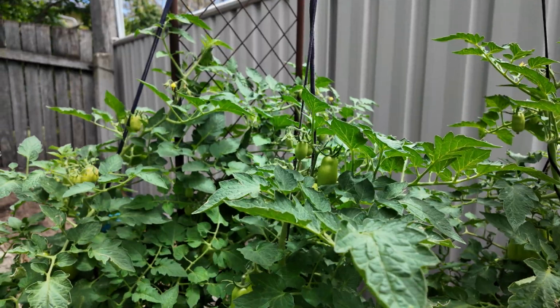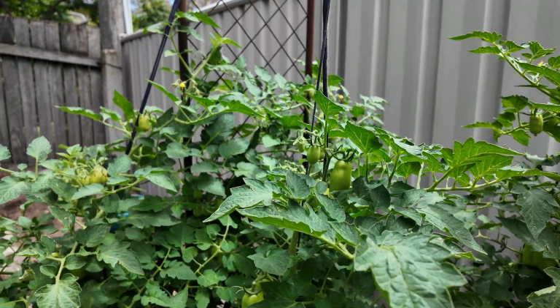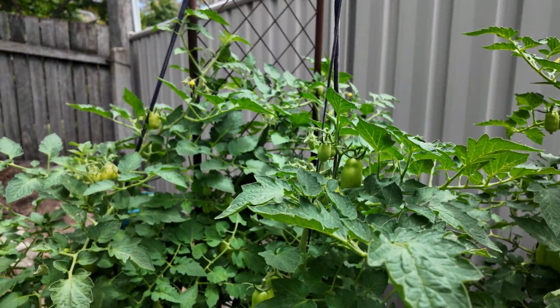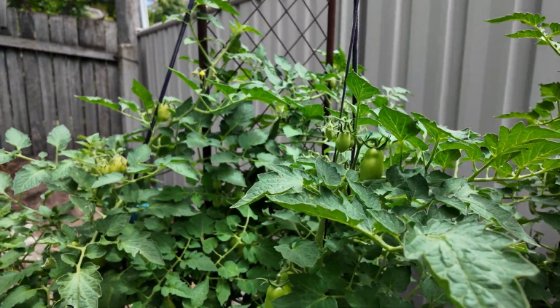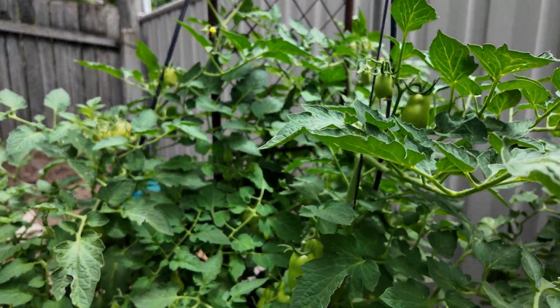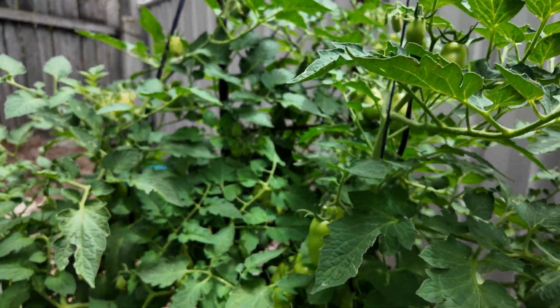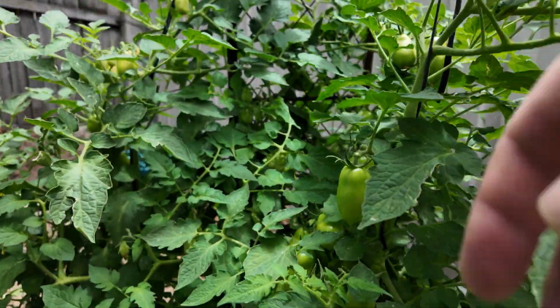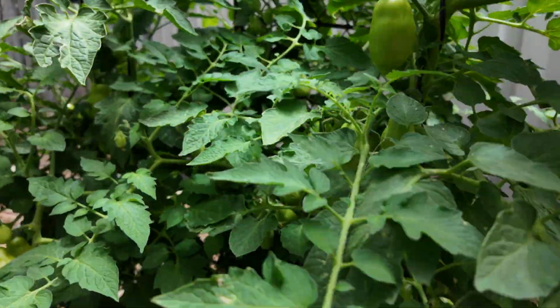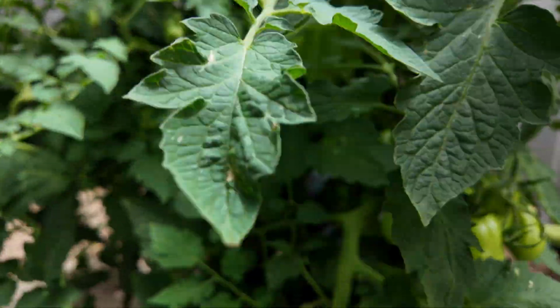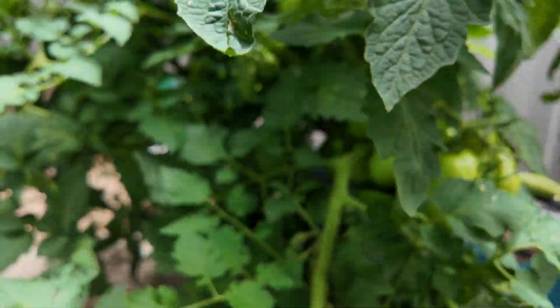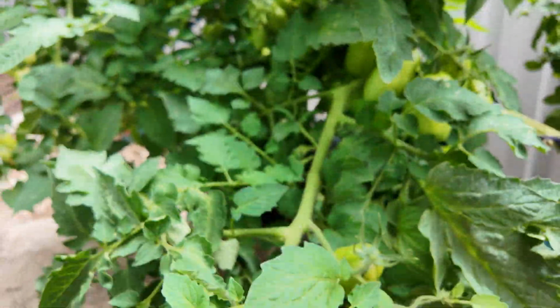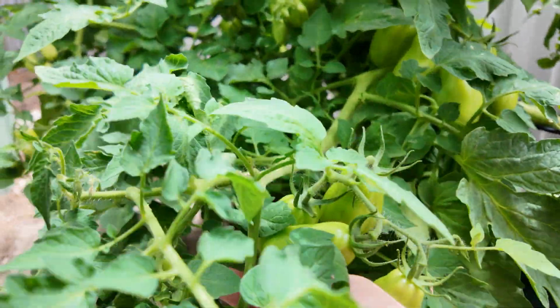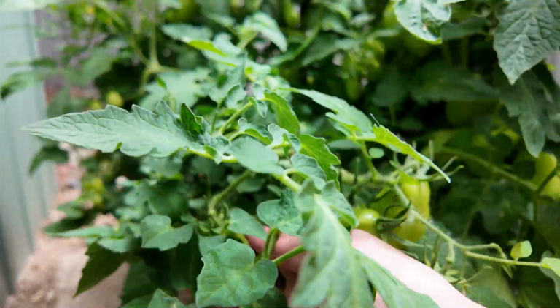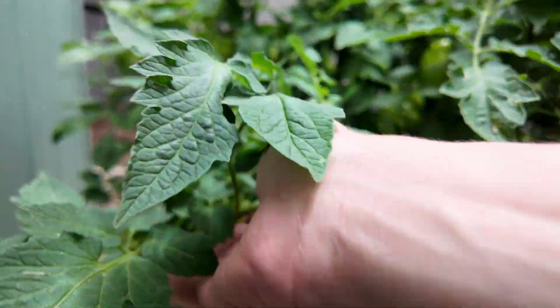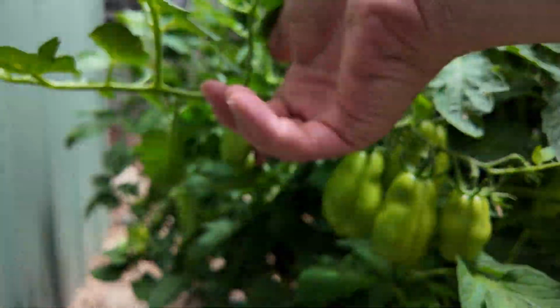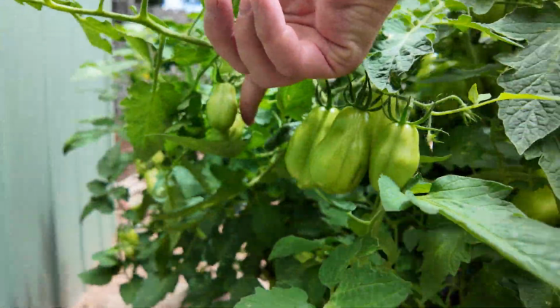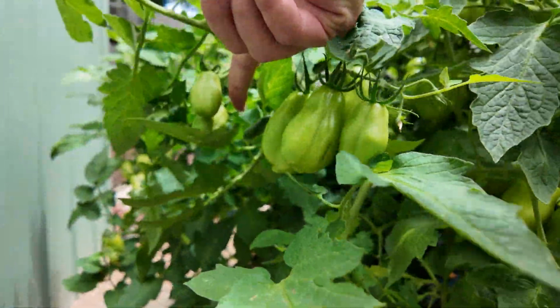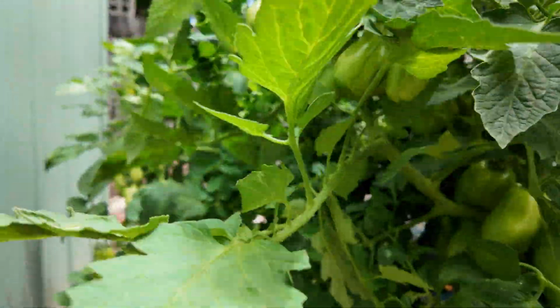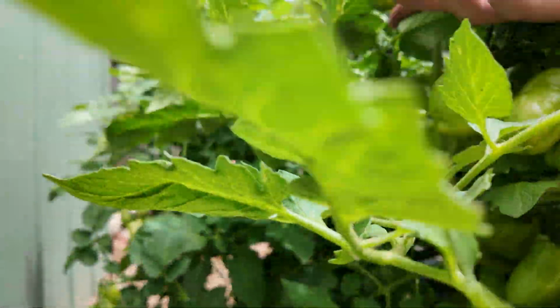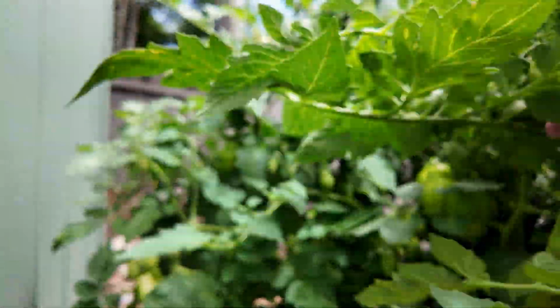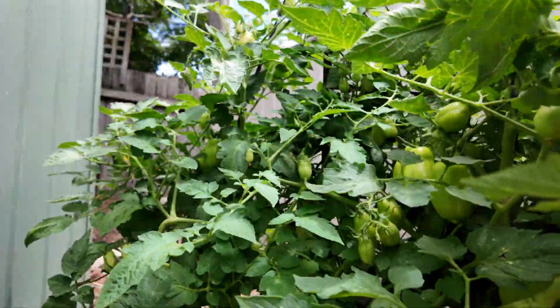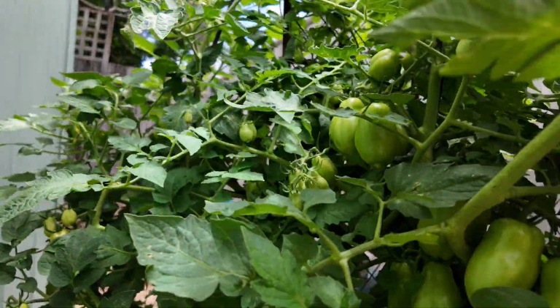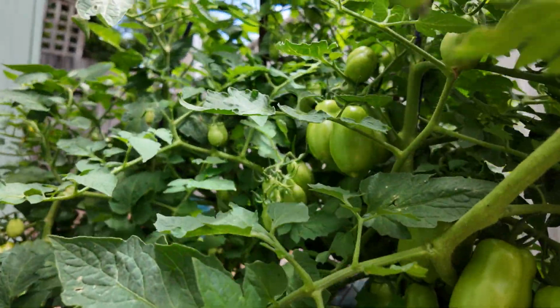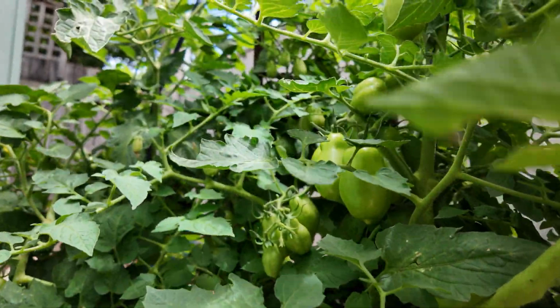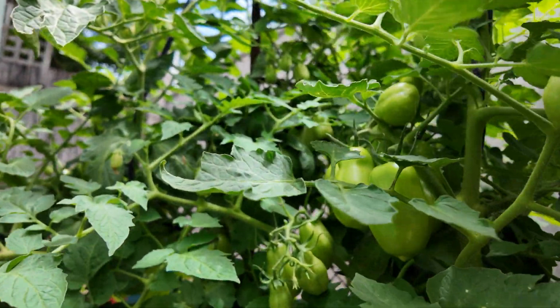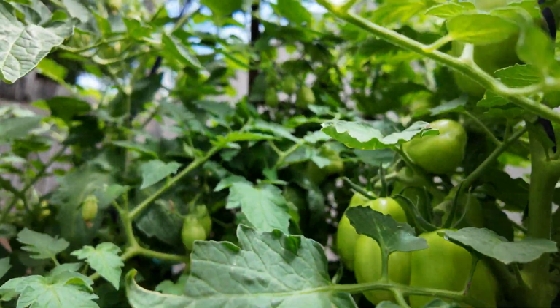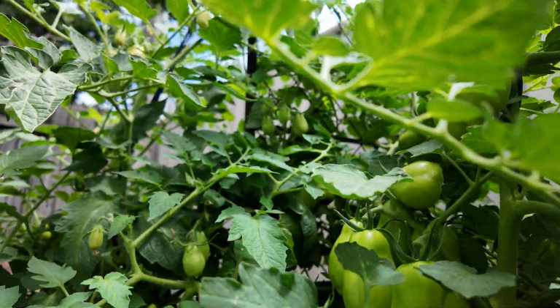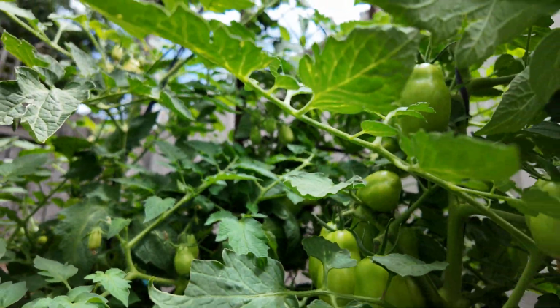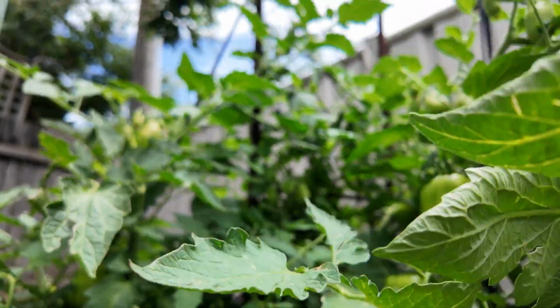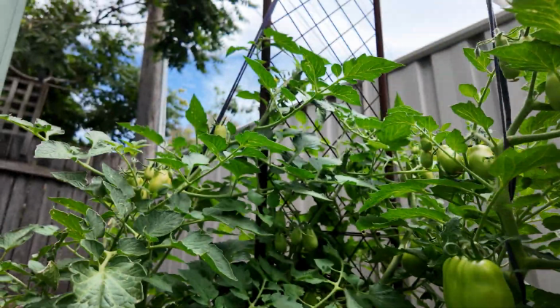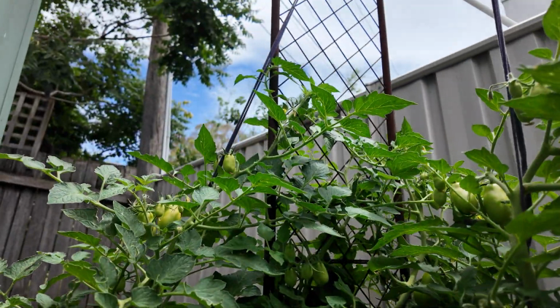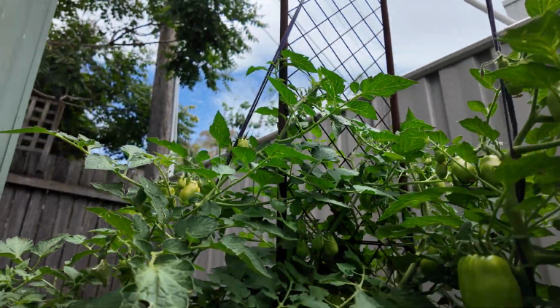Look, these Romas are just hanging off. The poor things need to be strung up a little bit better, but there's just so many tomatoes in here. It is just a hive of tomatoes.